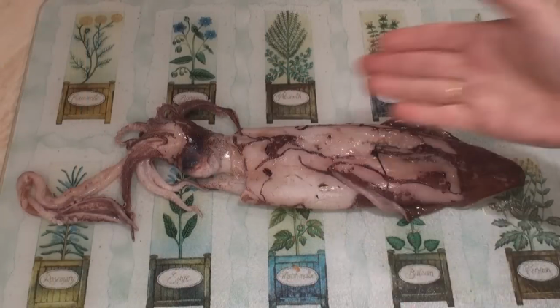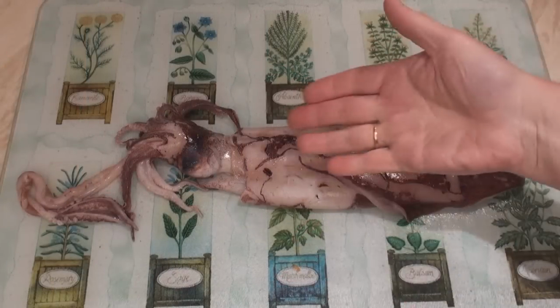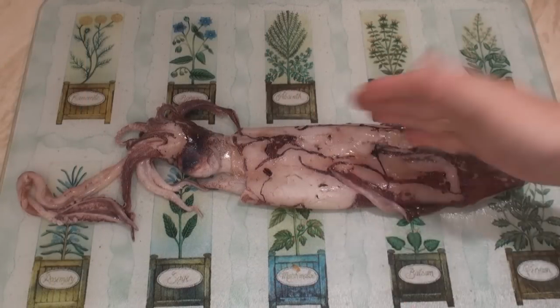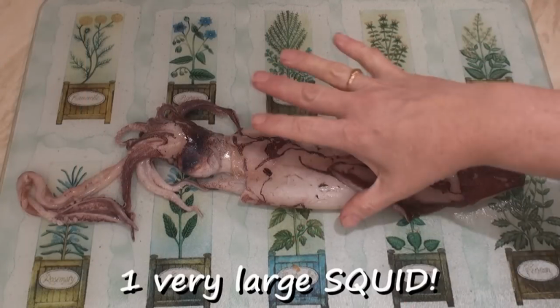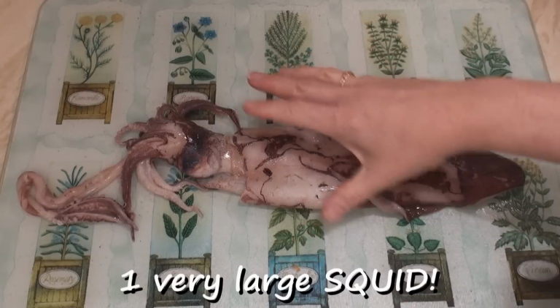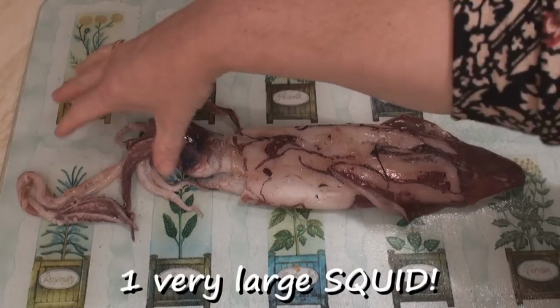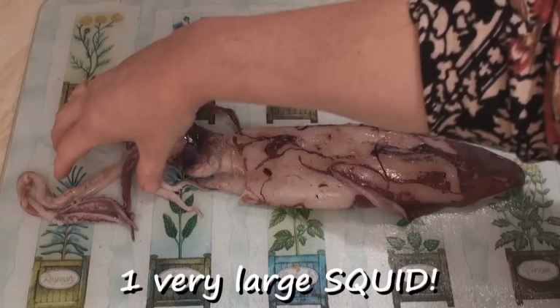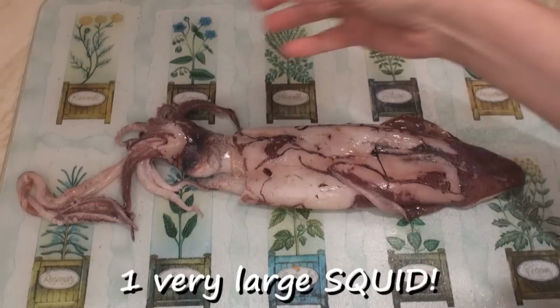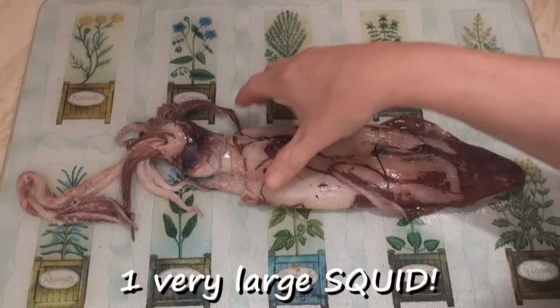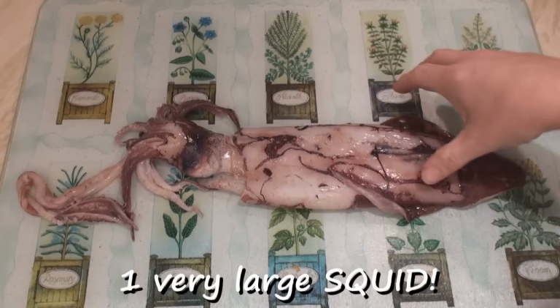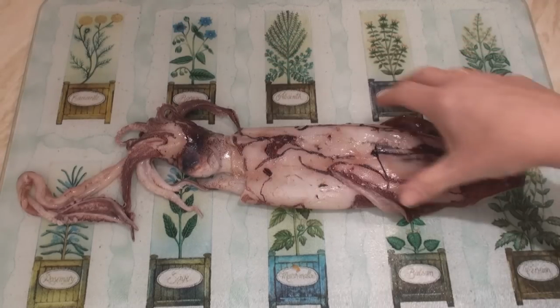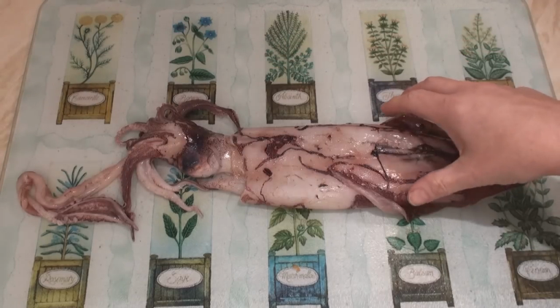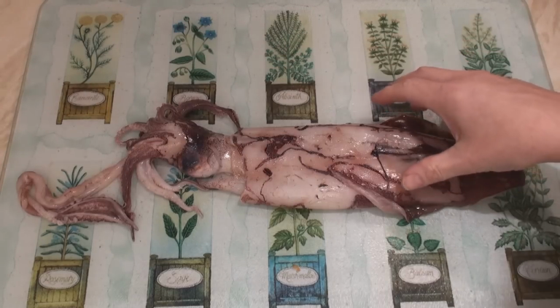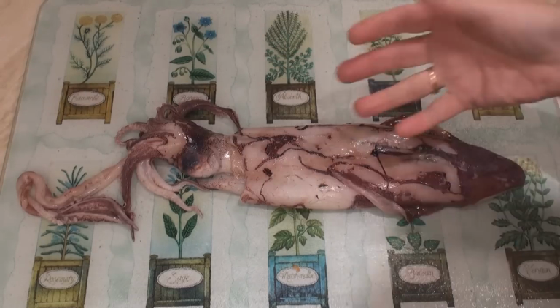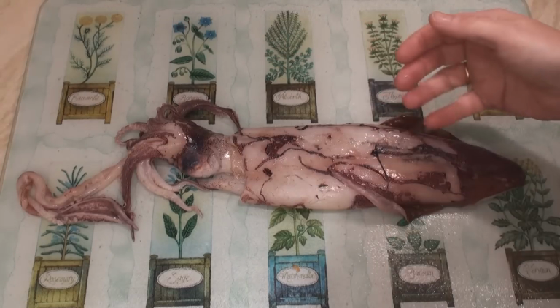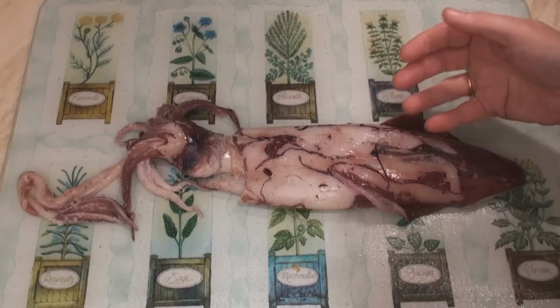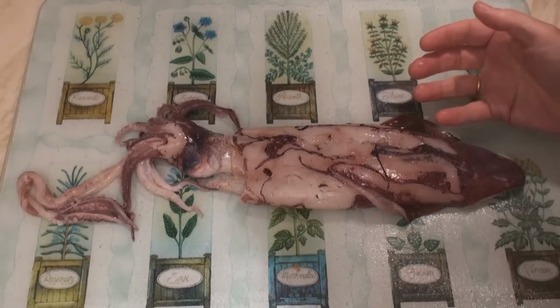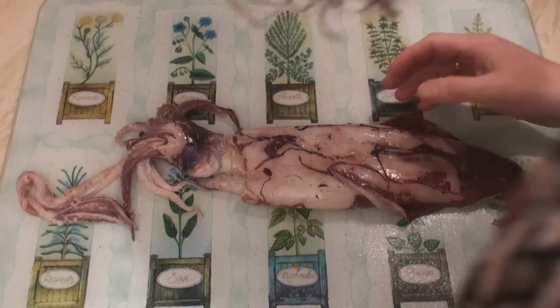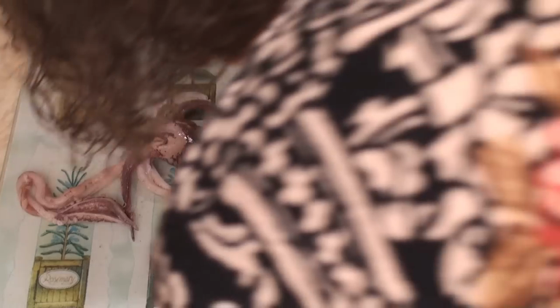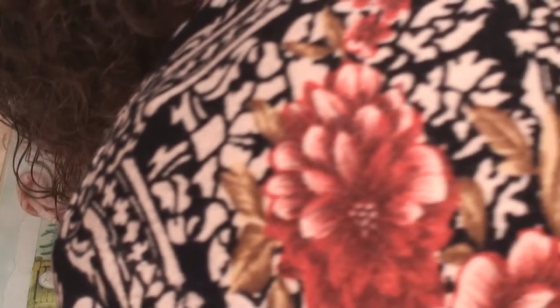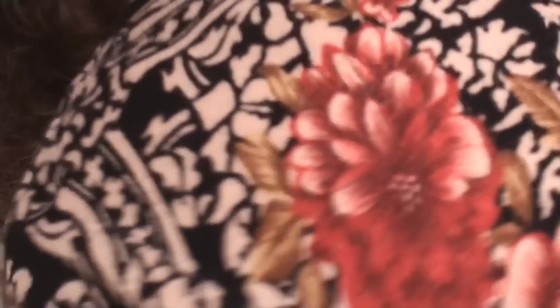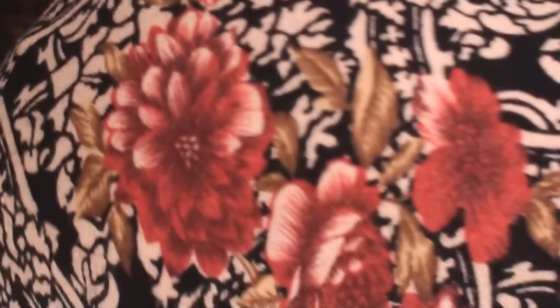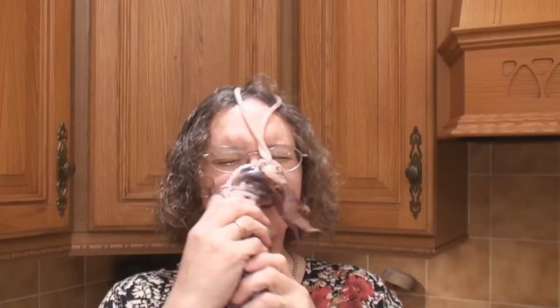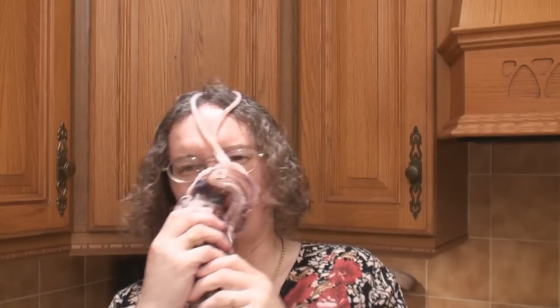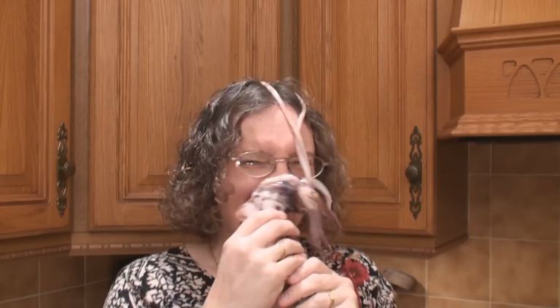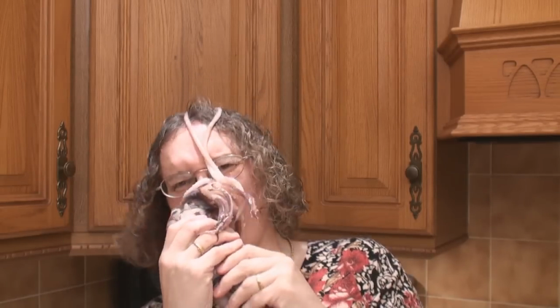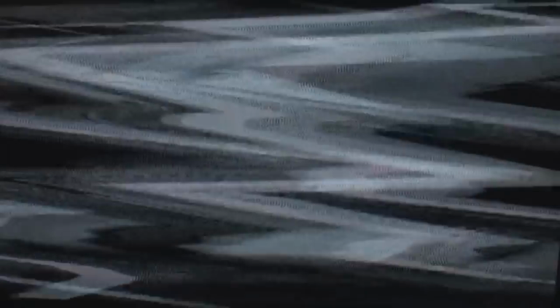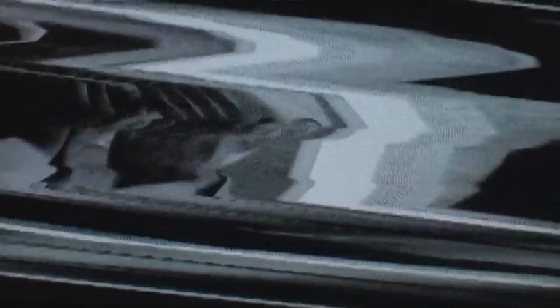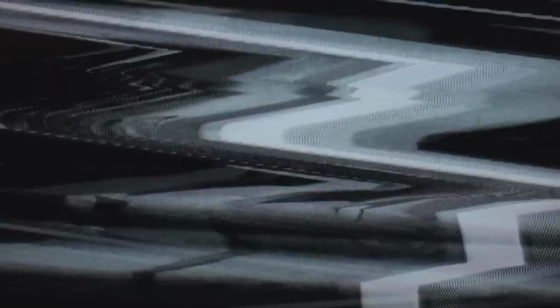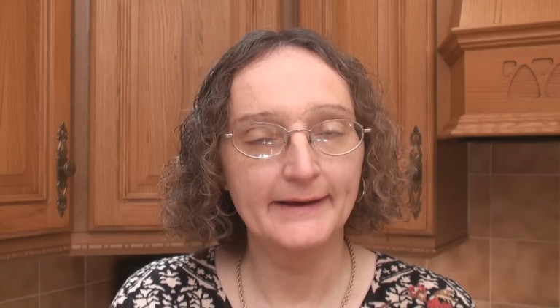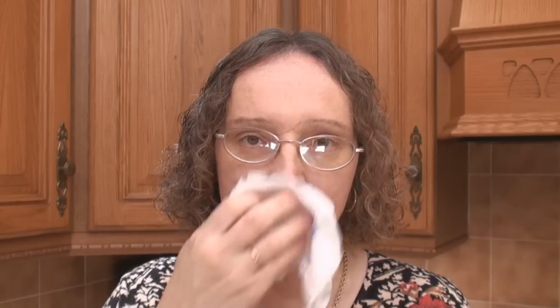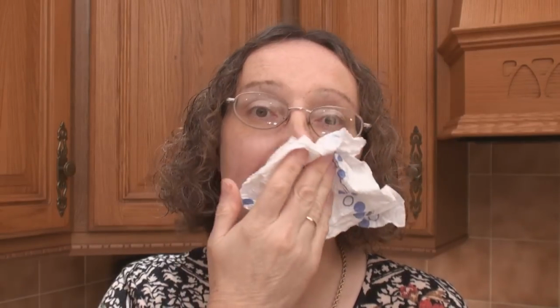Here's my lovely large squid. It's got the head and tentacles at the front and the nice meaty body at the back. It's quite an interesting animal. Because actually if you look quite closely... Get it off! Get it off! Oh, sorry about that.